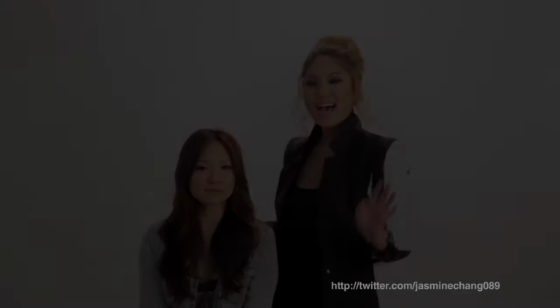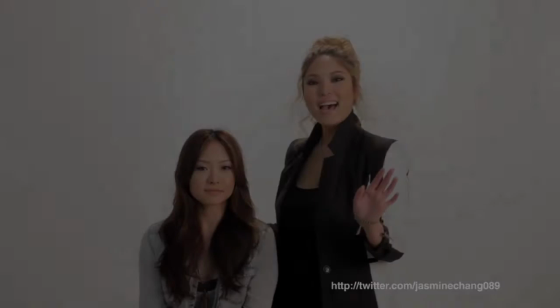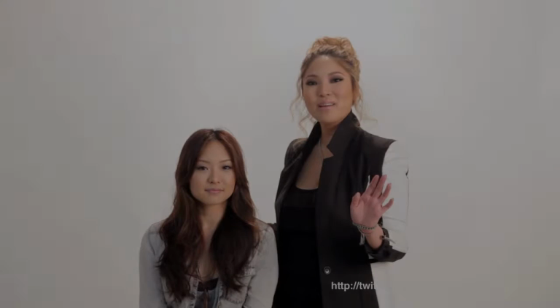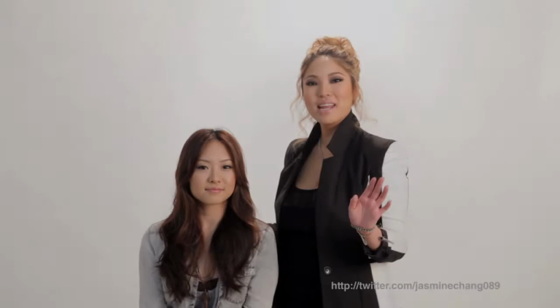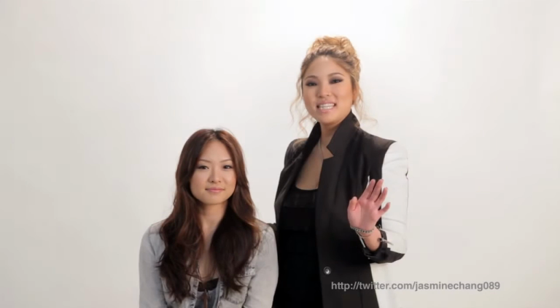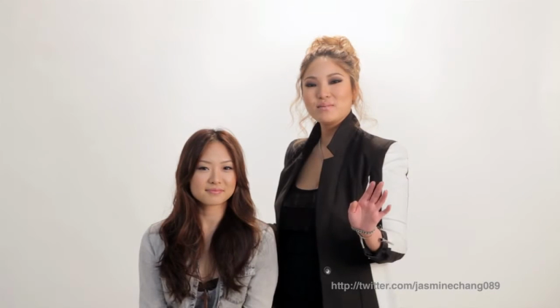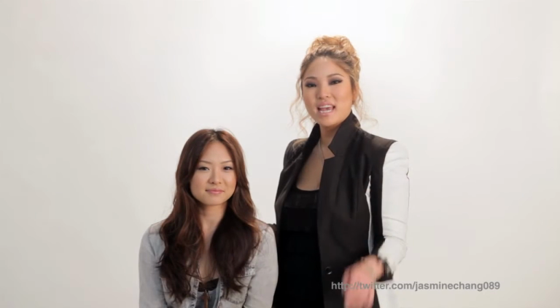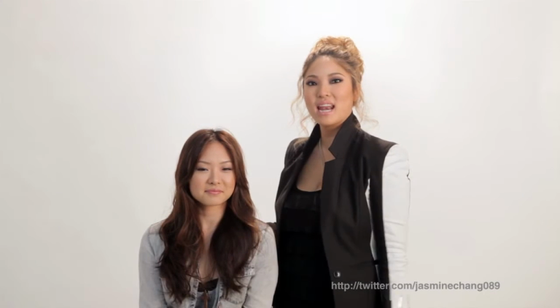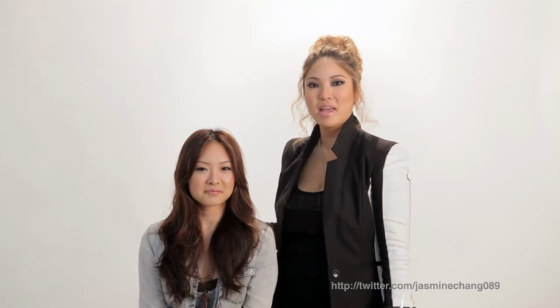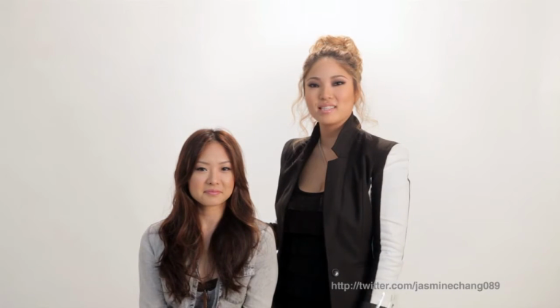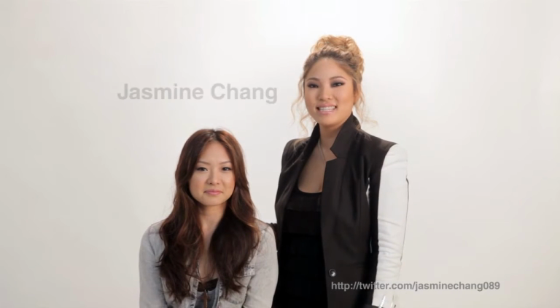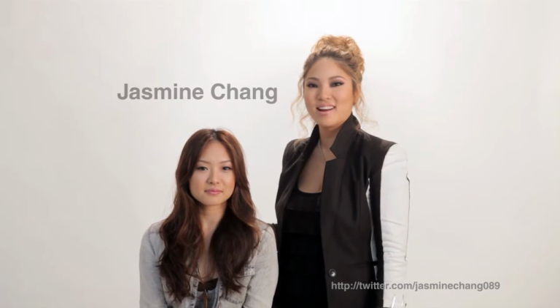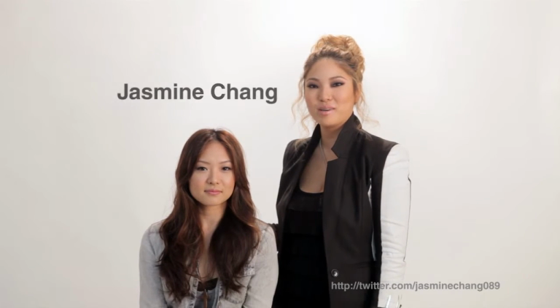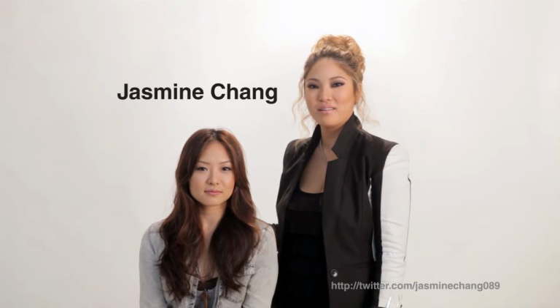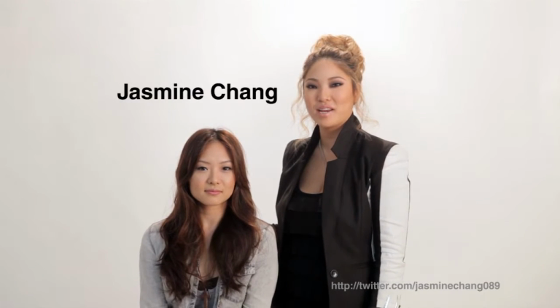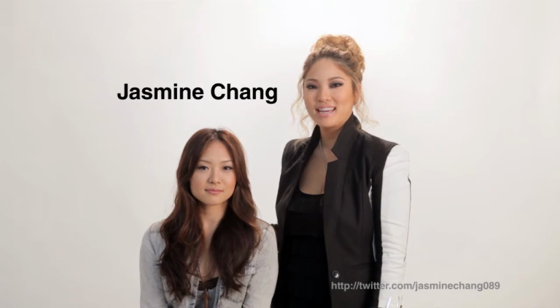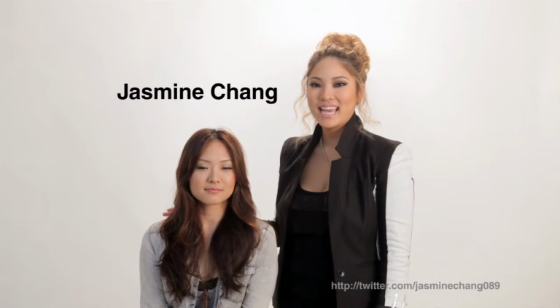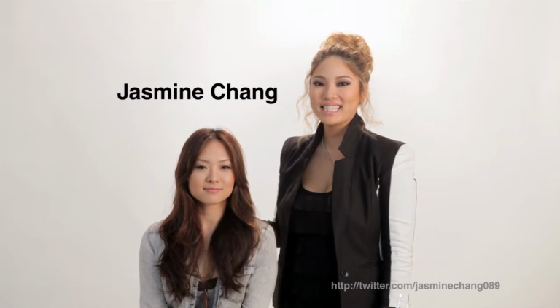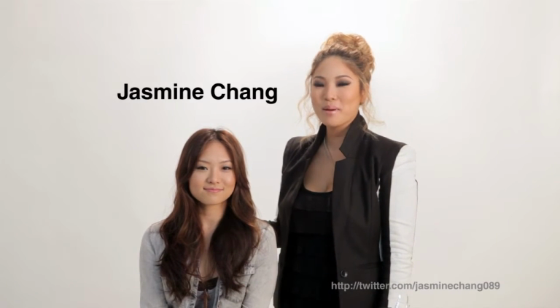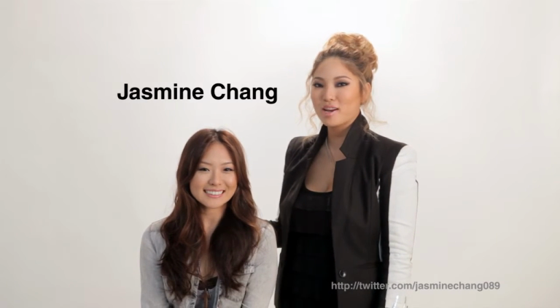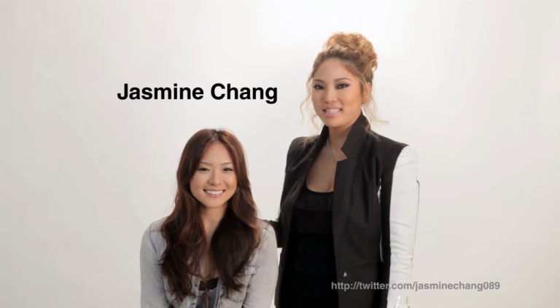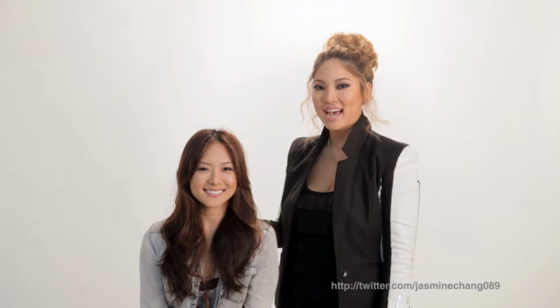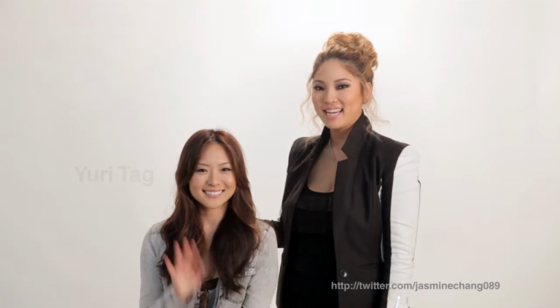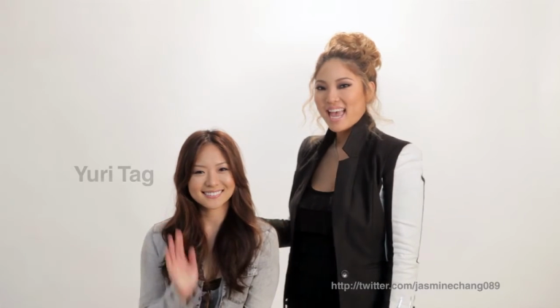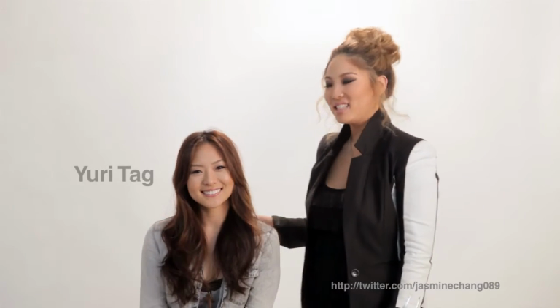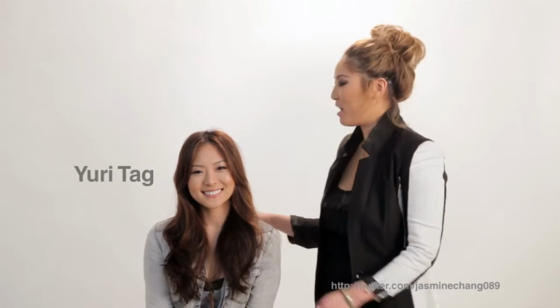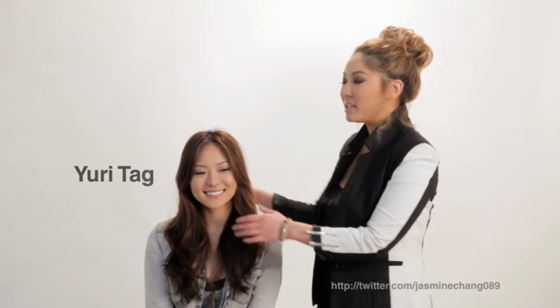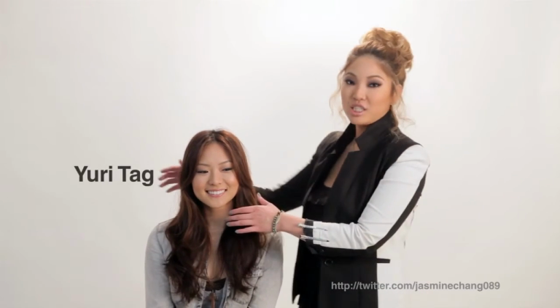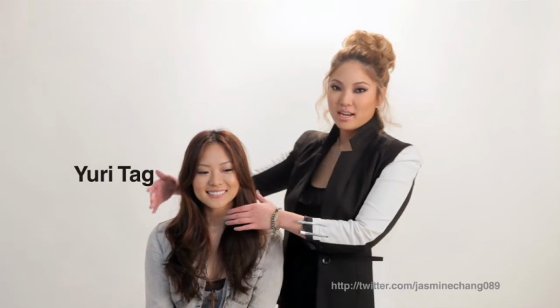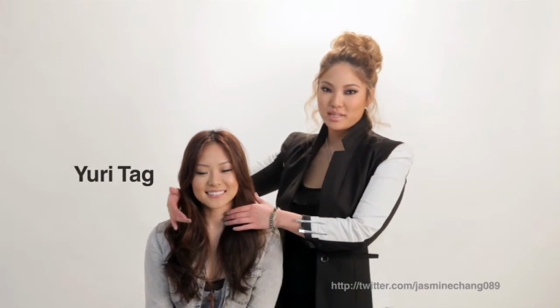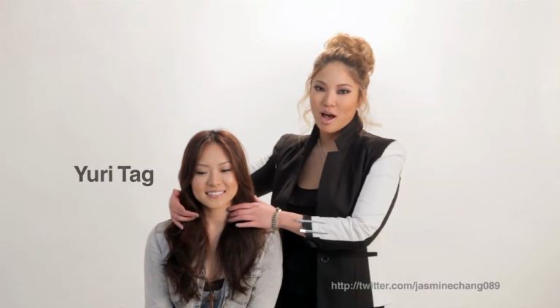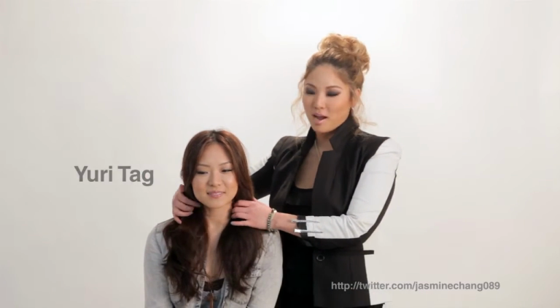Hi, my name is Jasmine Chang and I'm a hairstylist here in Hollywood, California, and this is my model, Yuri Tag, and today we're going to teach you how to do a top knot.